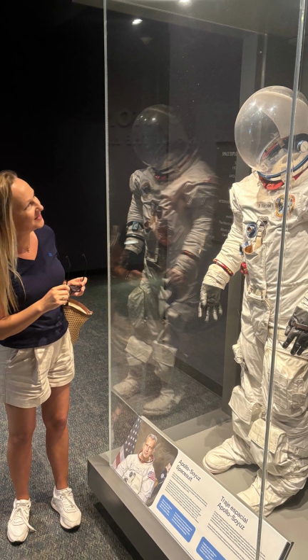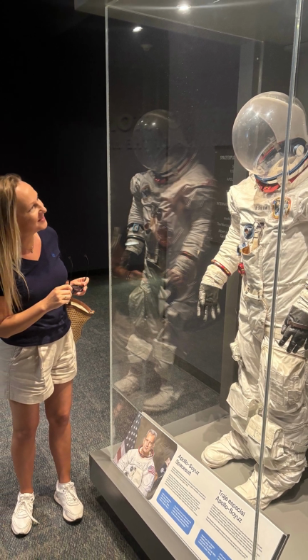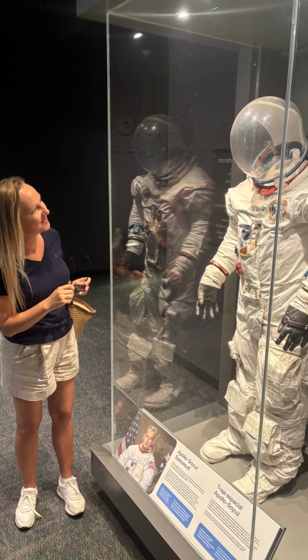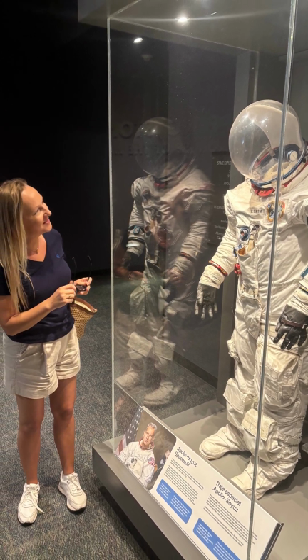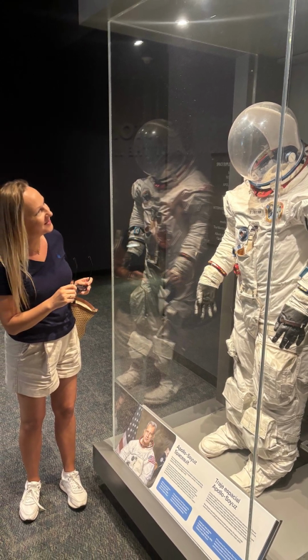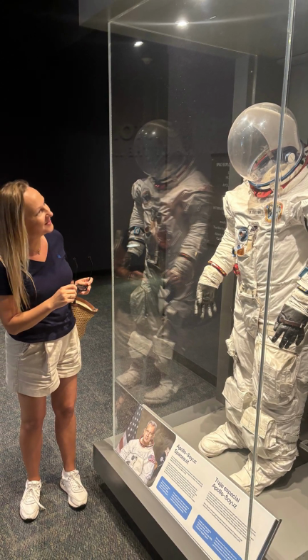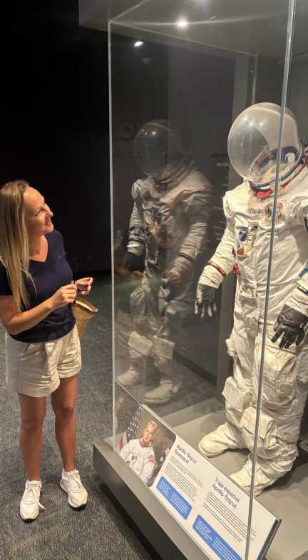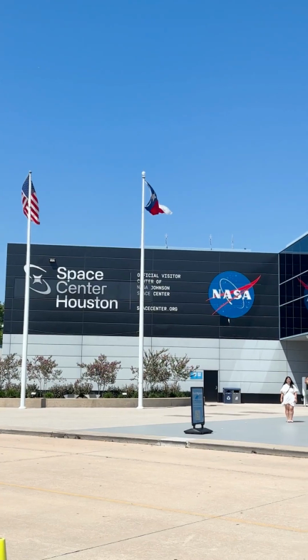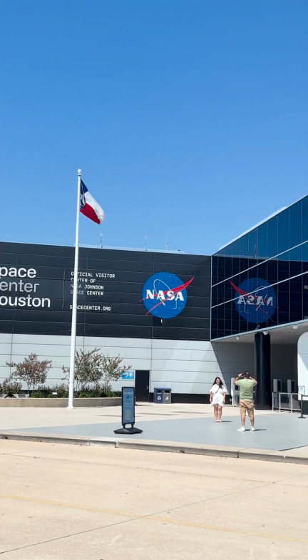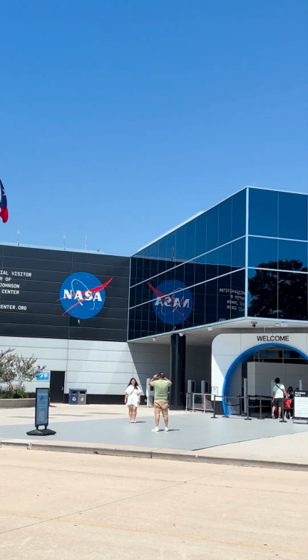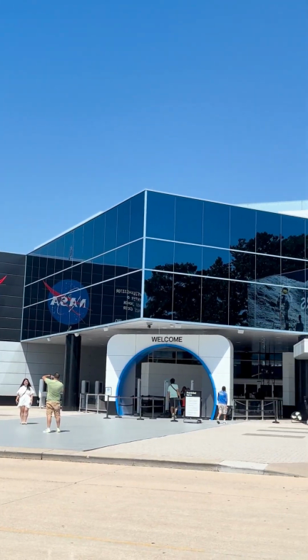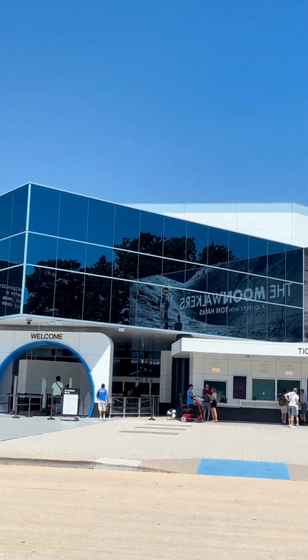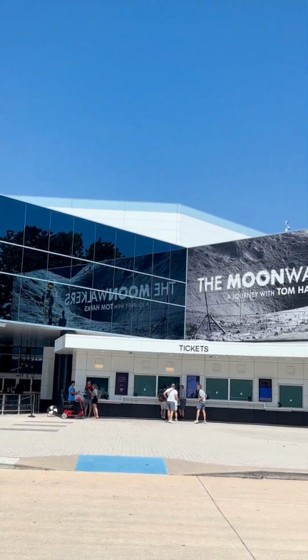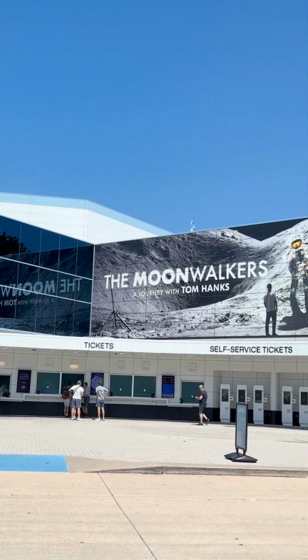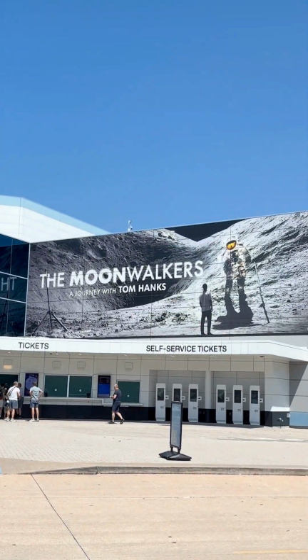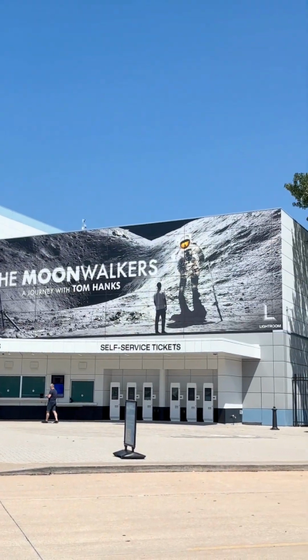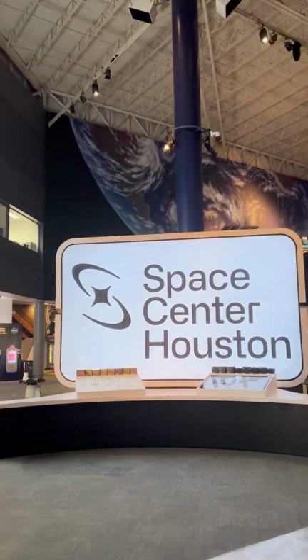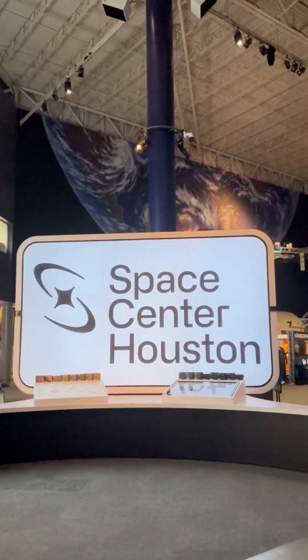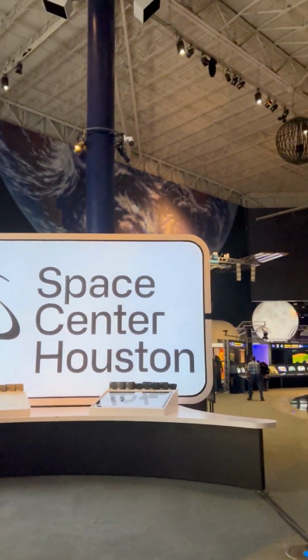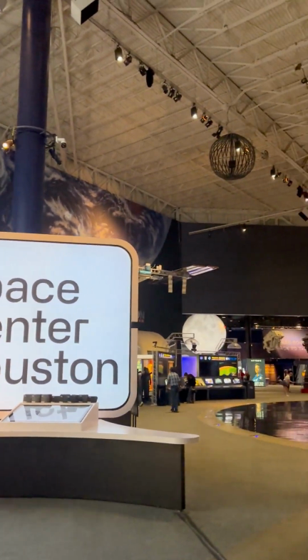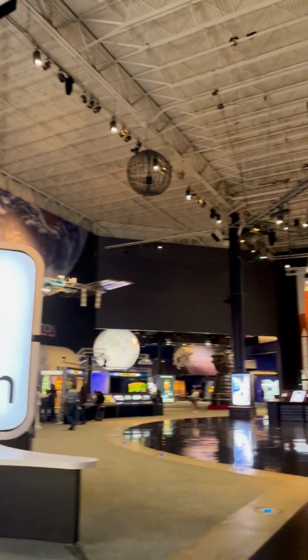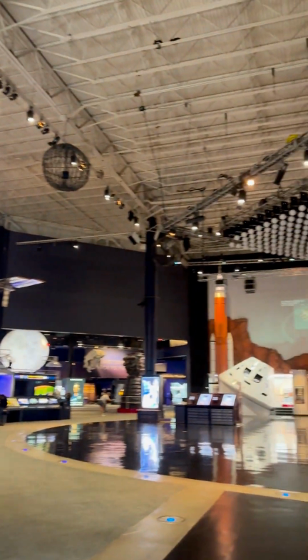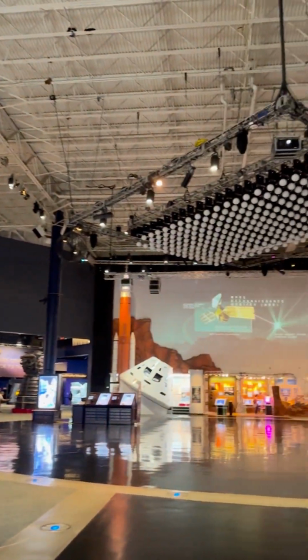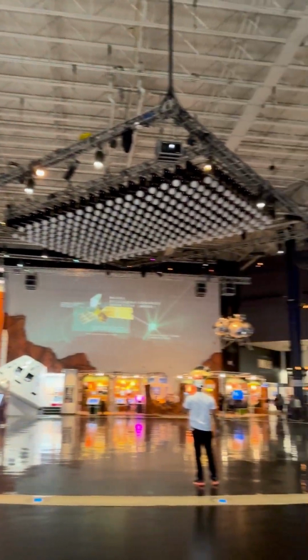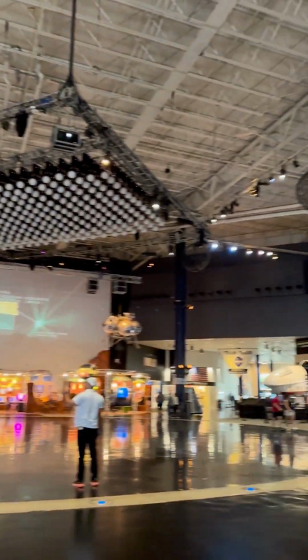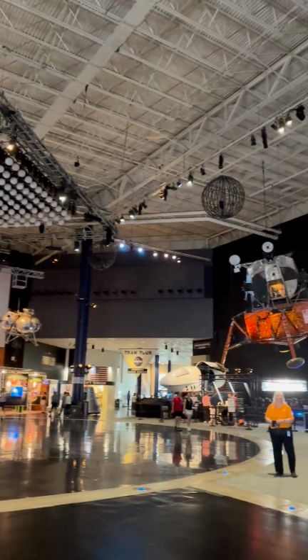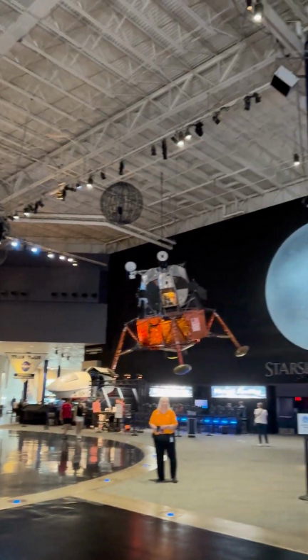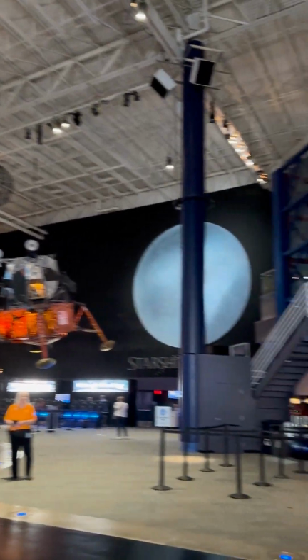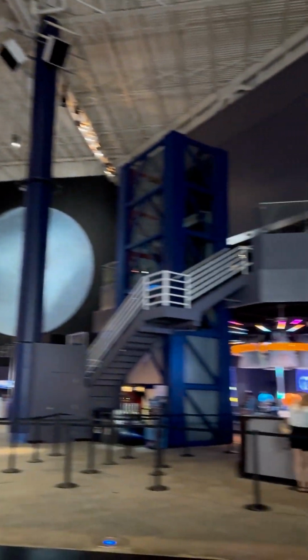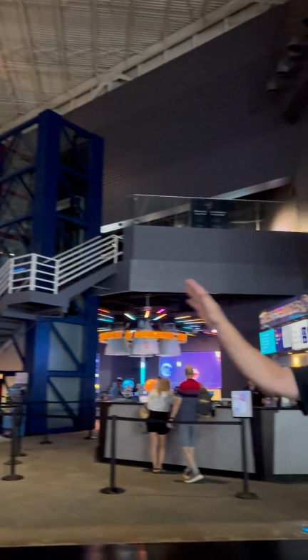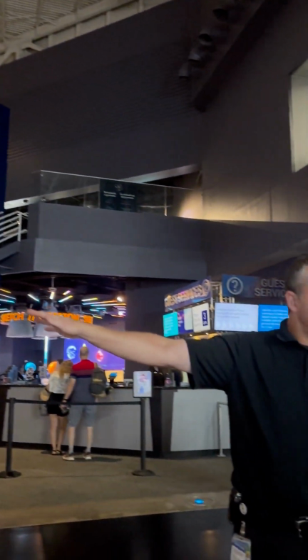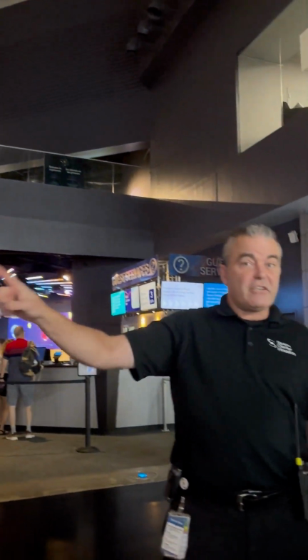One day I was standing in front of an astronaut and it felt really special. Come with me inside the NASA Space Center in Houston — the gates to the stars and the dreams of humanity. Let me guide you through it.